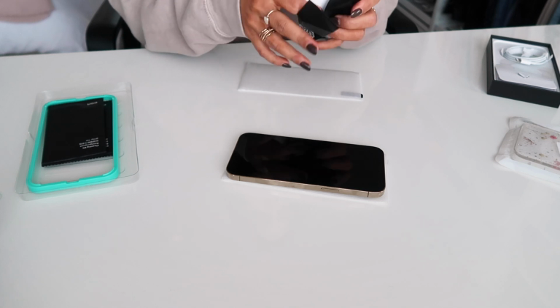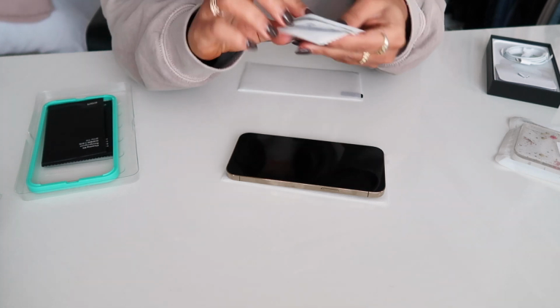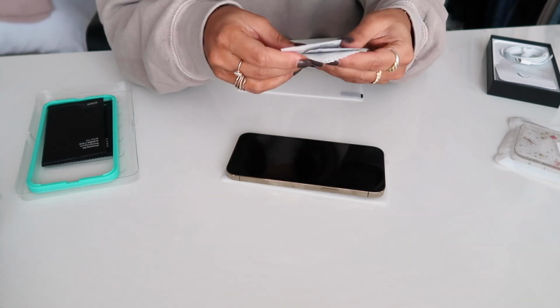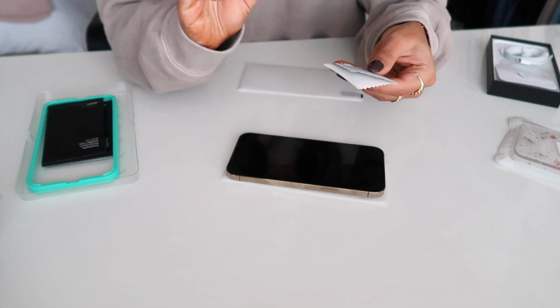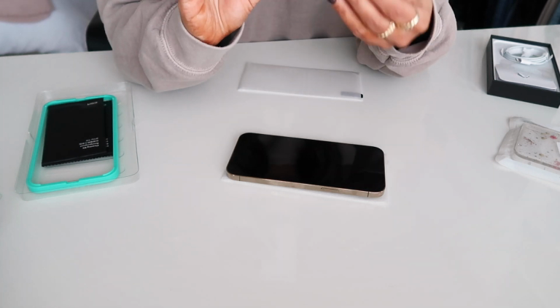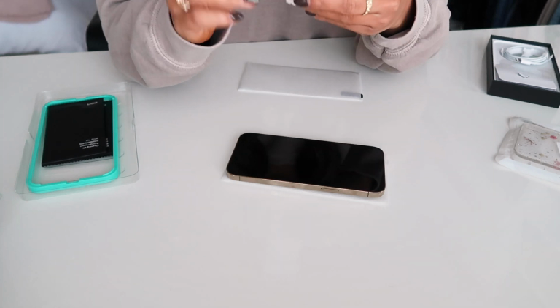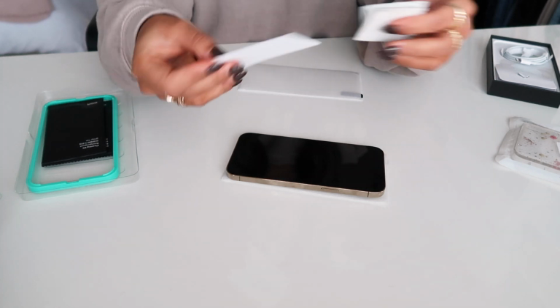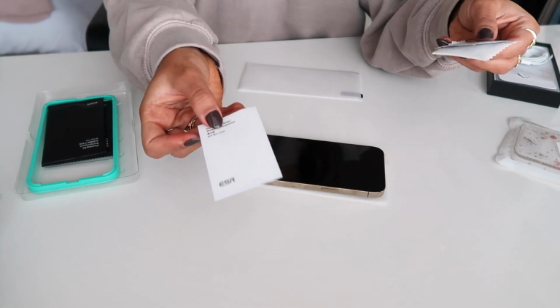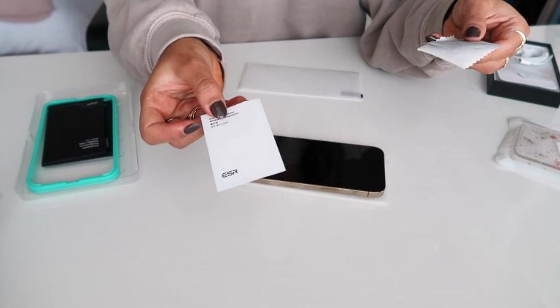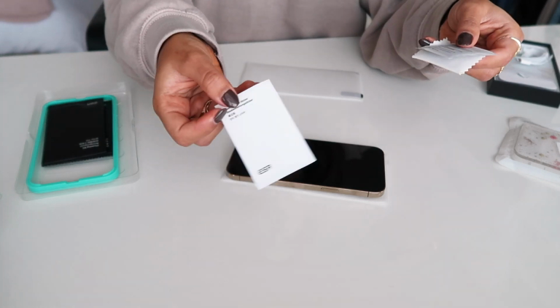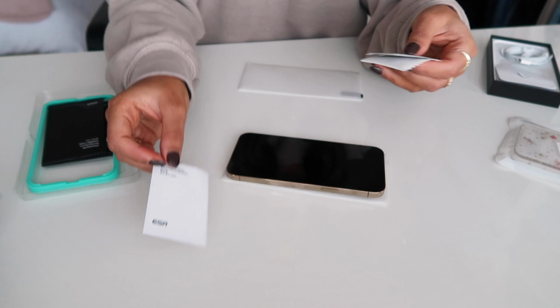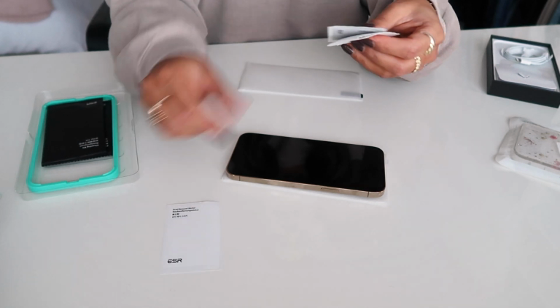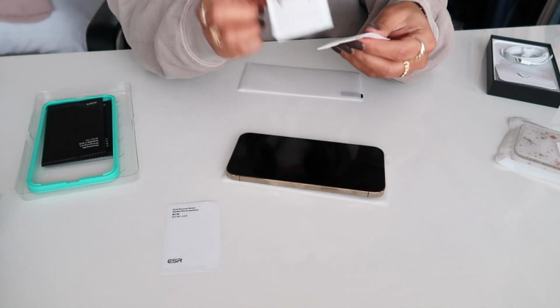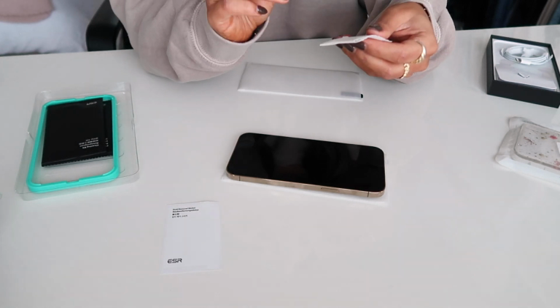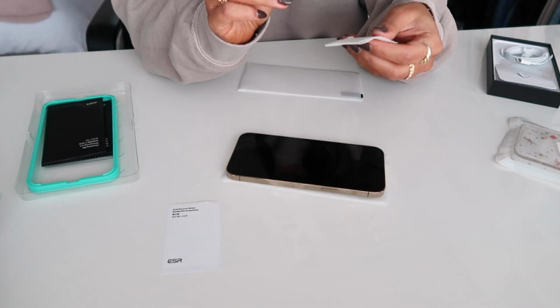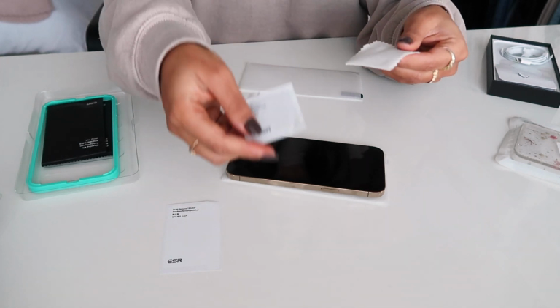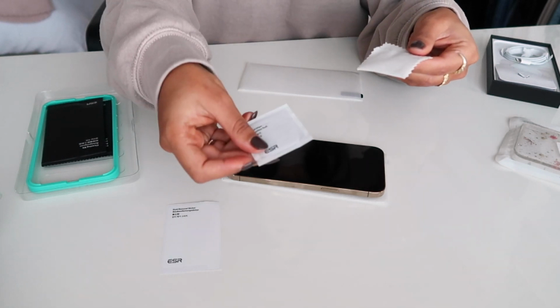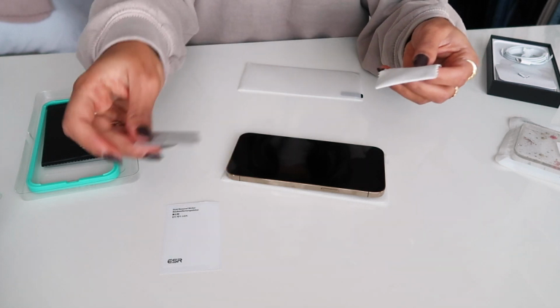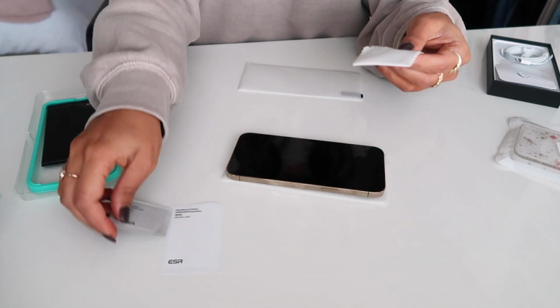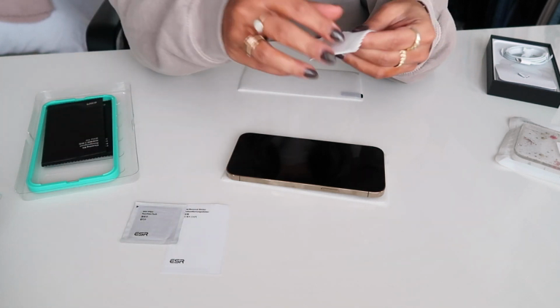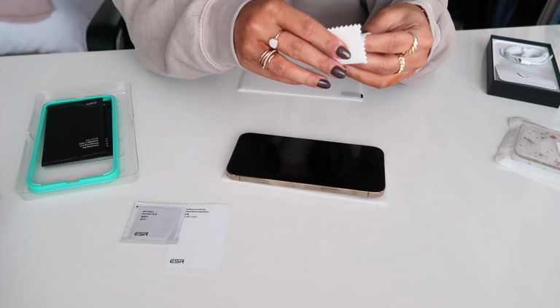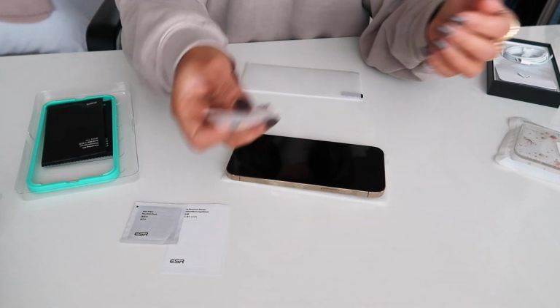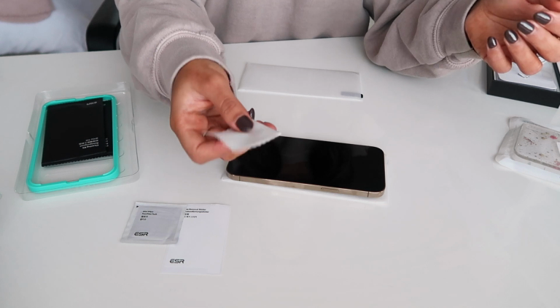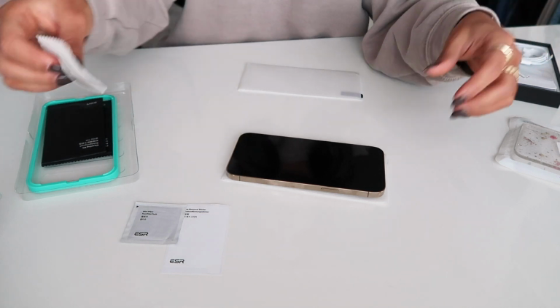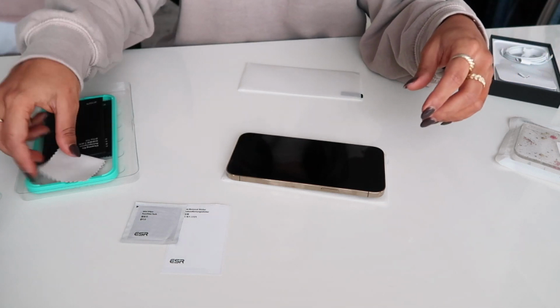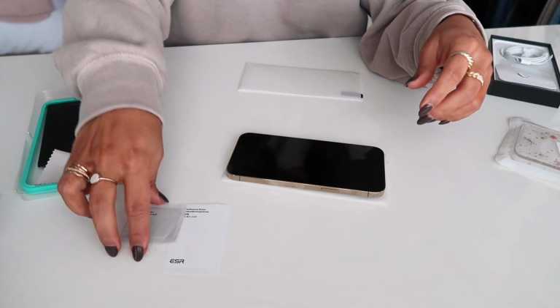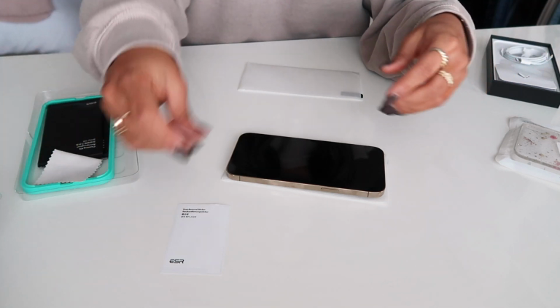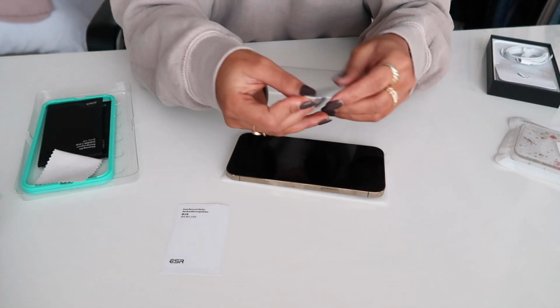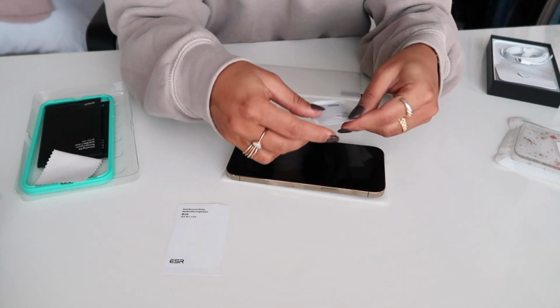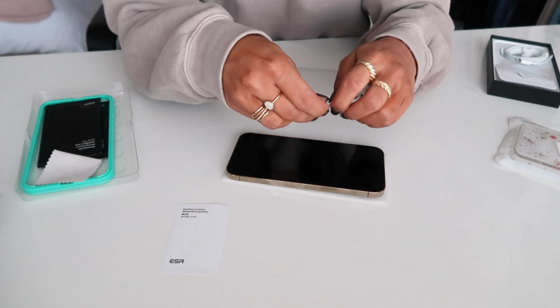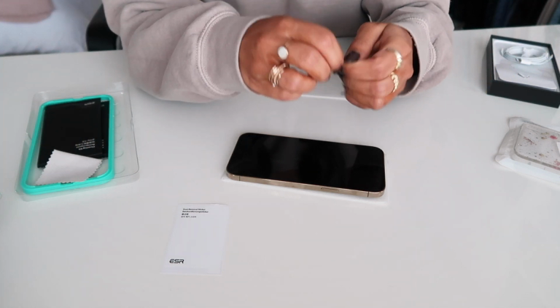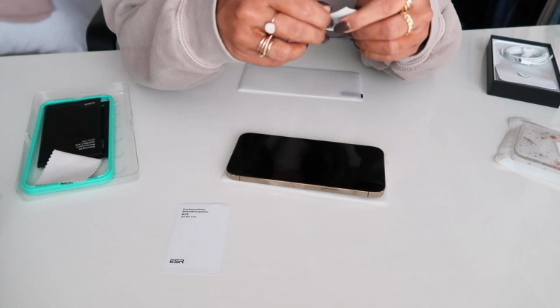It comes with a dust removal sticker, a wet wipe, and a dust cloth. I'm going to go ahead and use the wet wipe first.